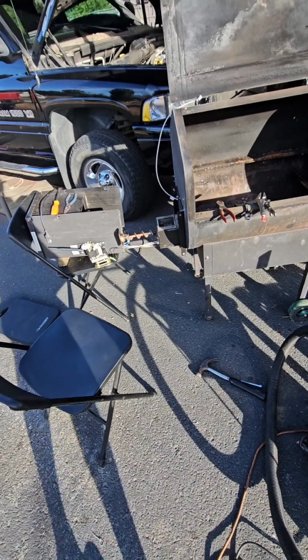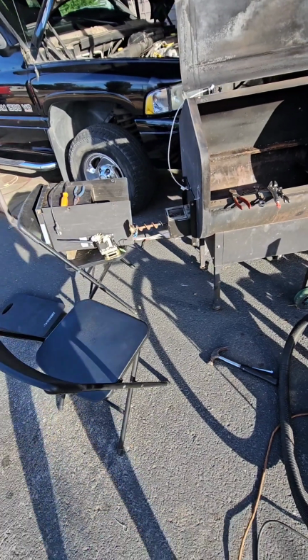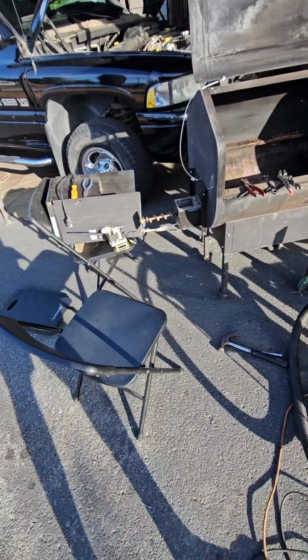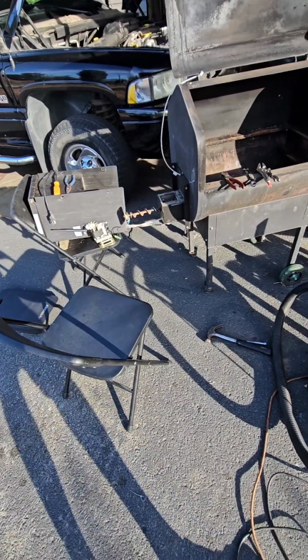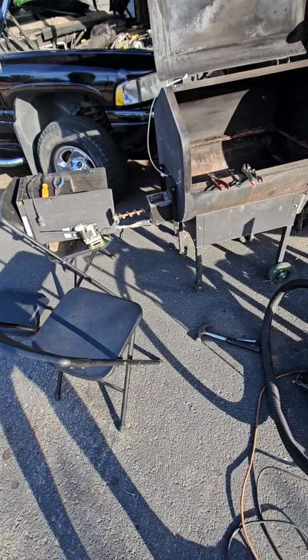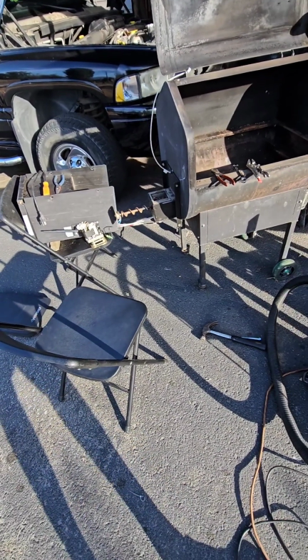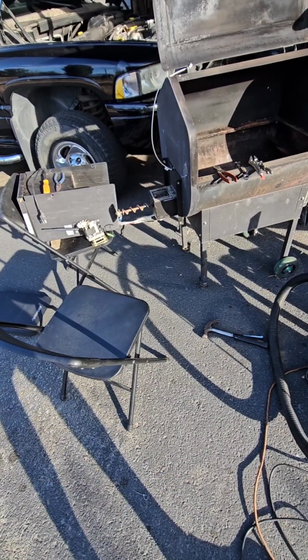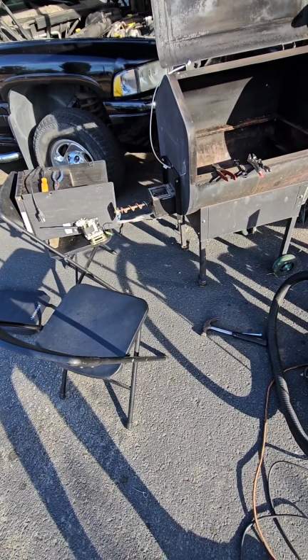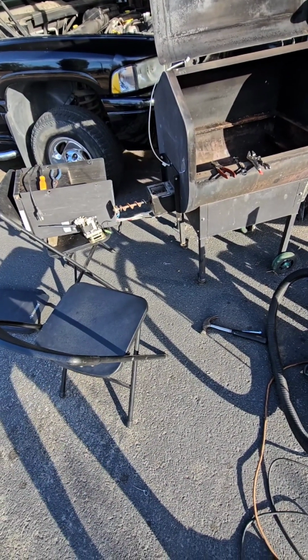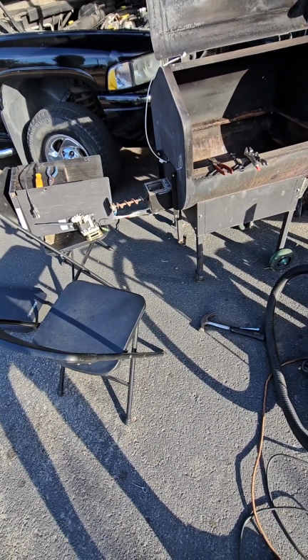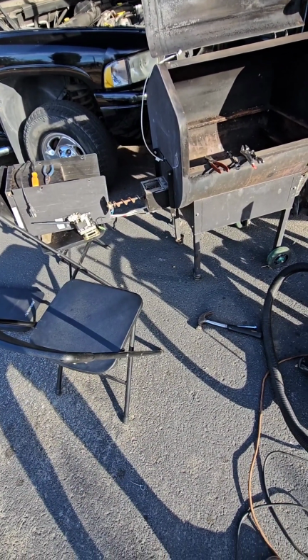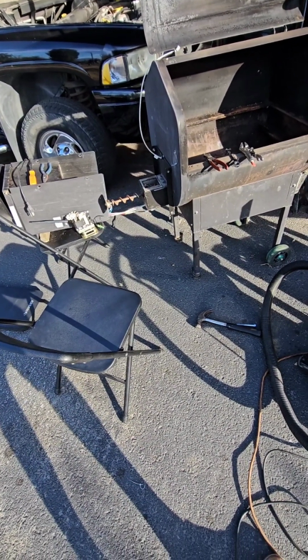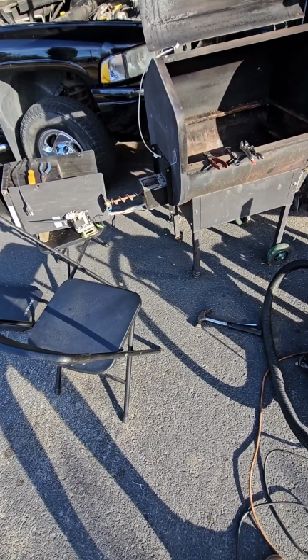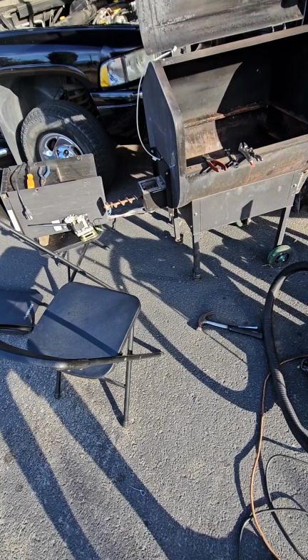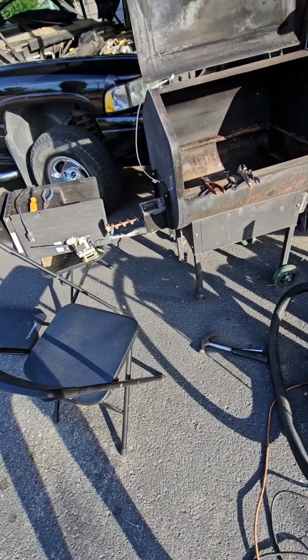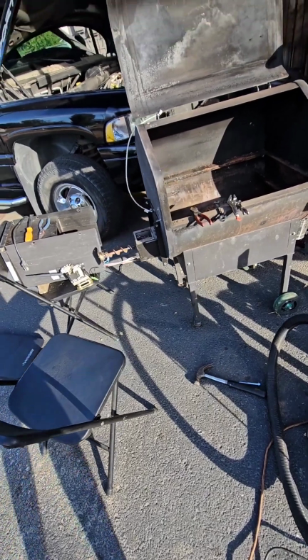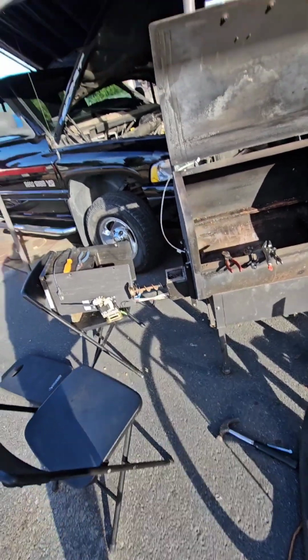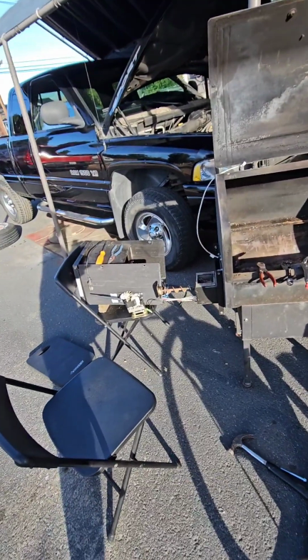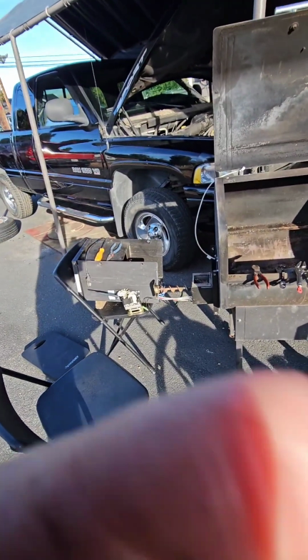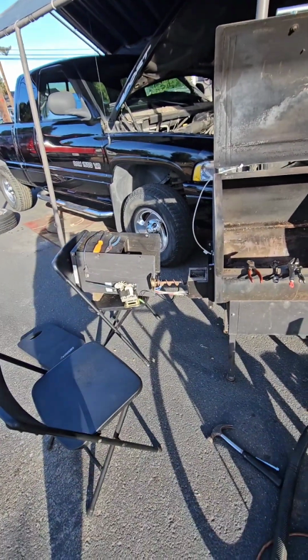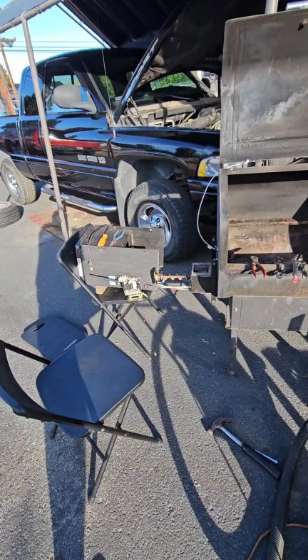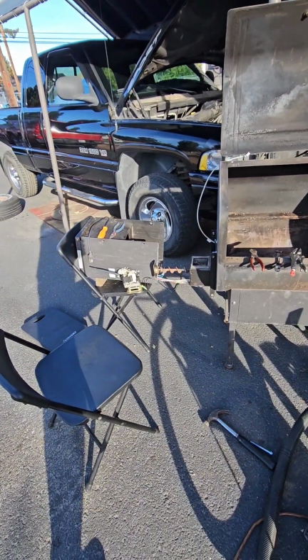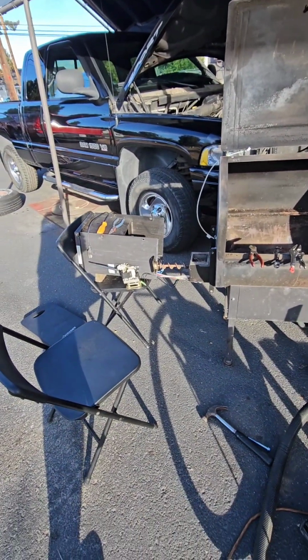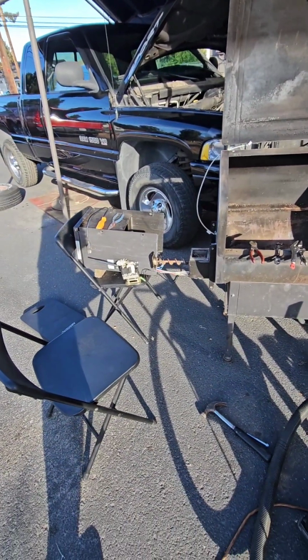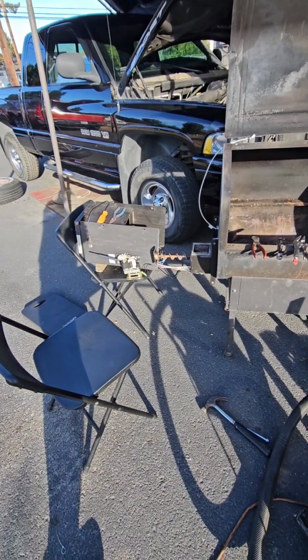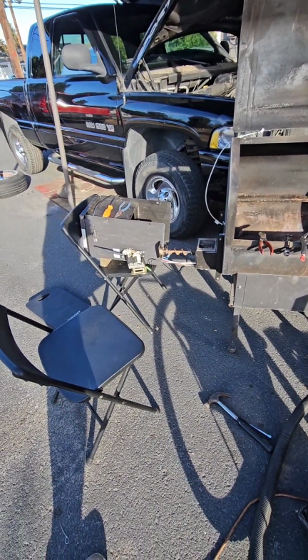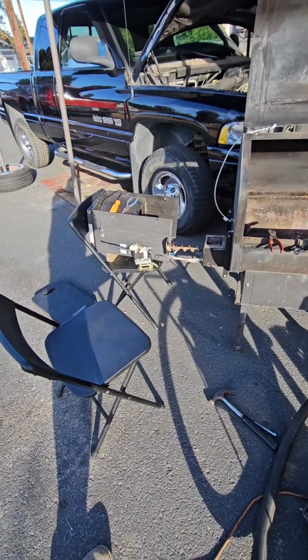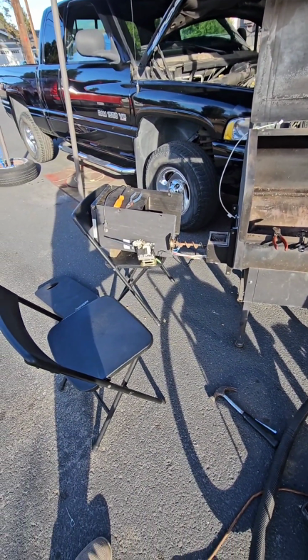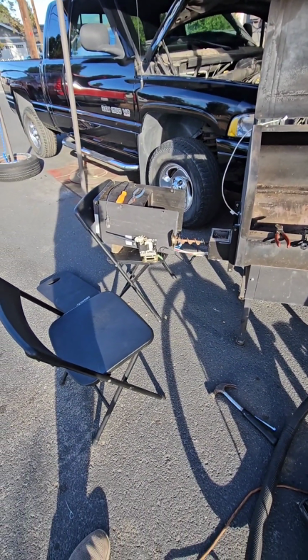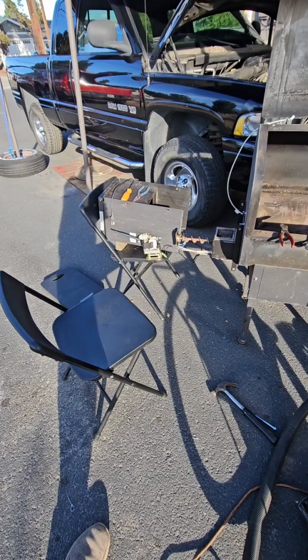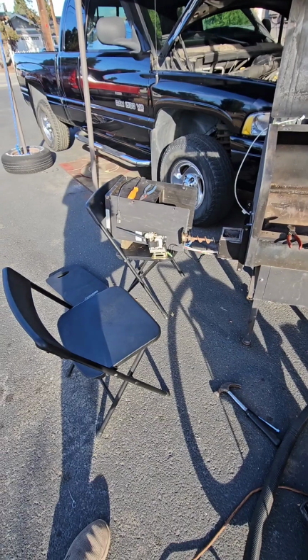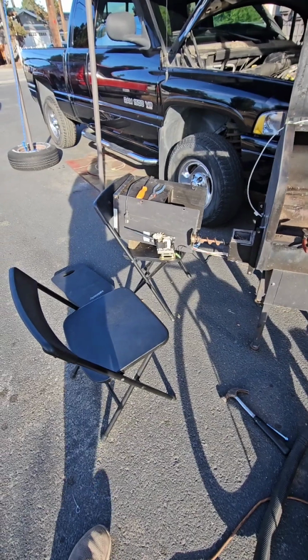I picked up this grill for $50 and the auger would not turn. I've been trying to figure out how to take it apart so I can see if the motor's bad.